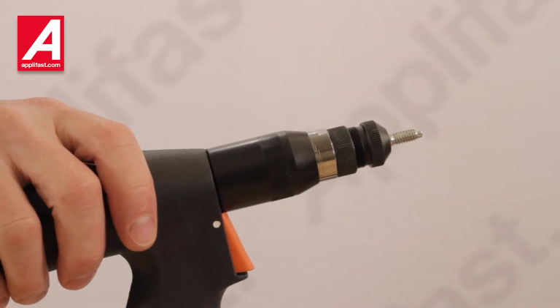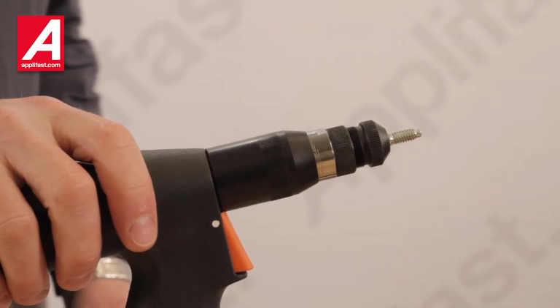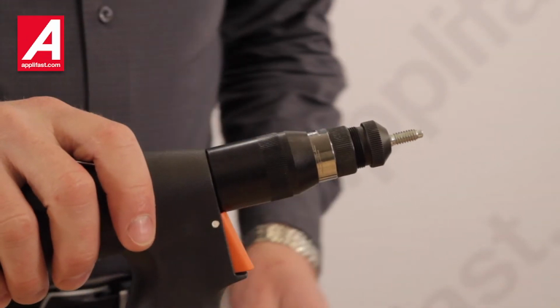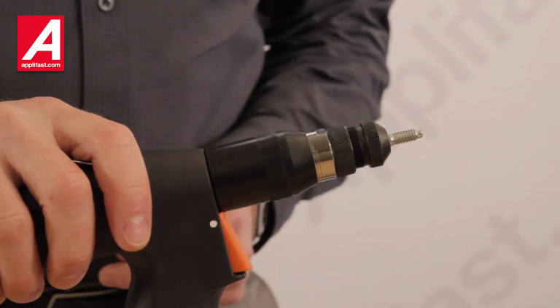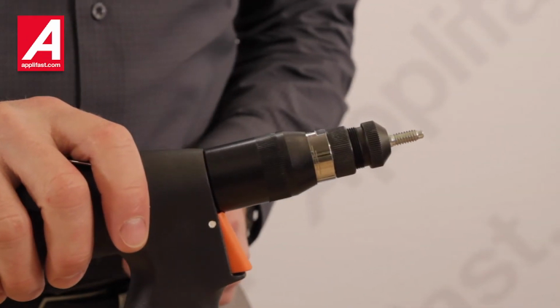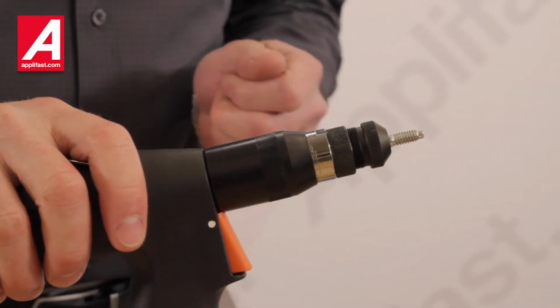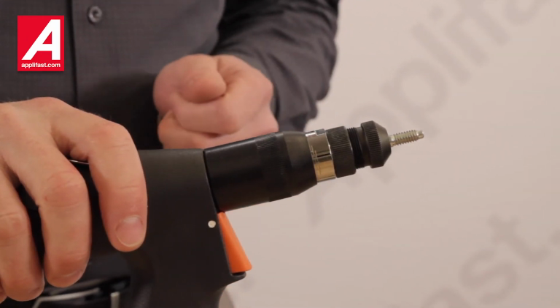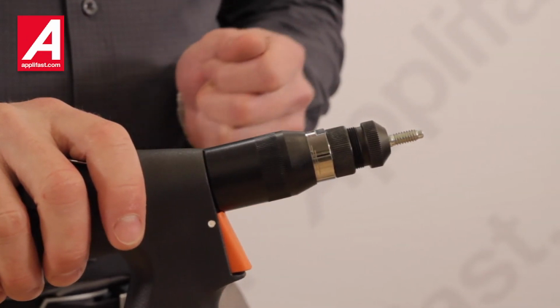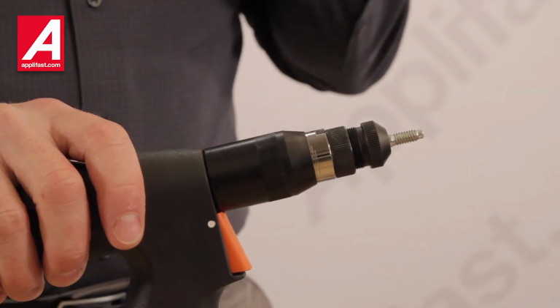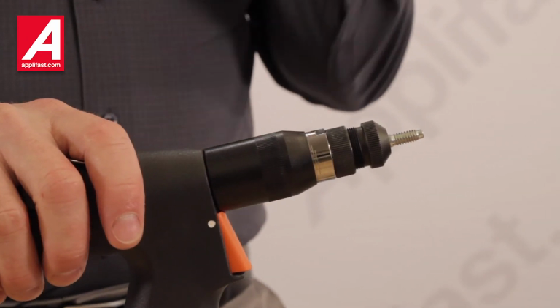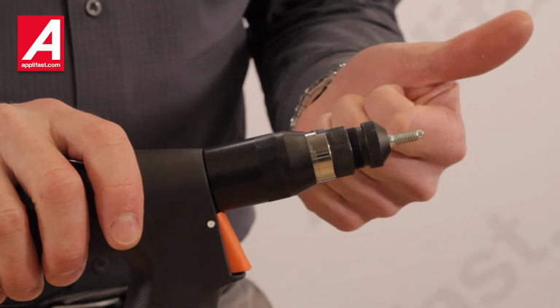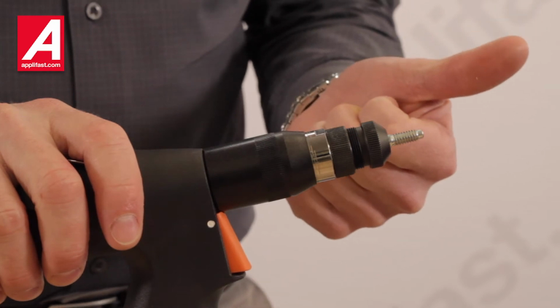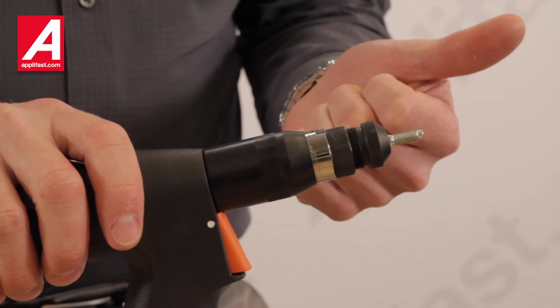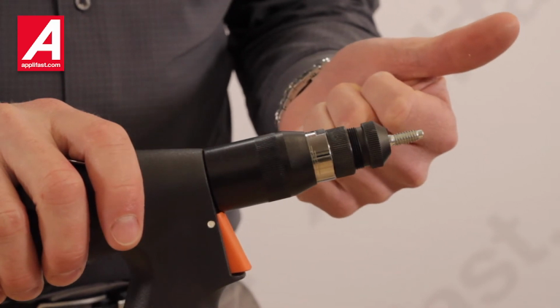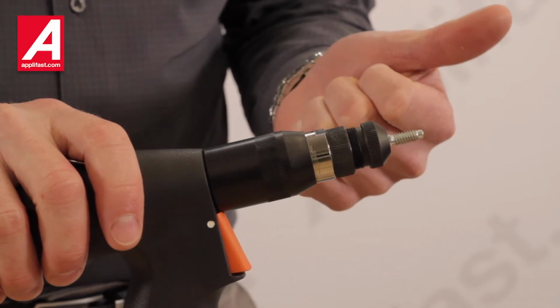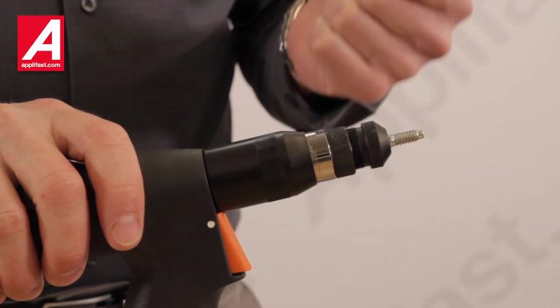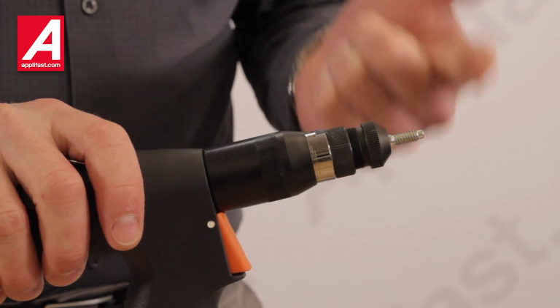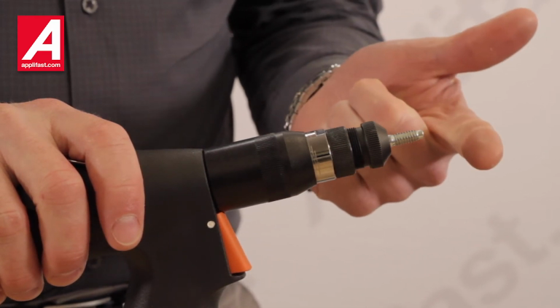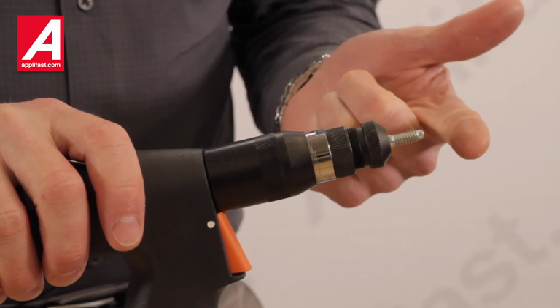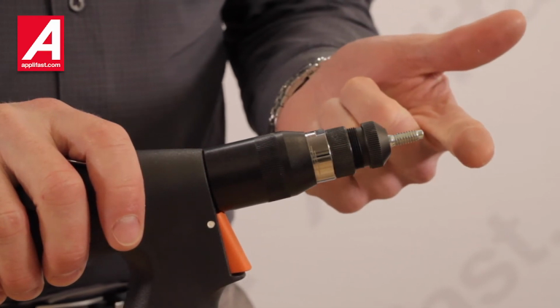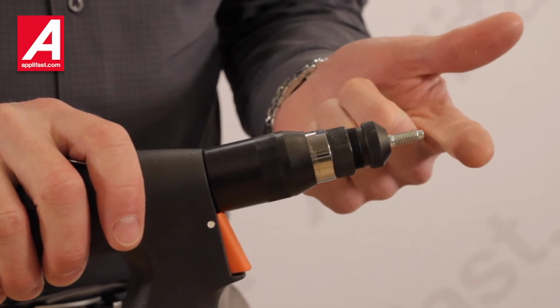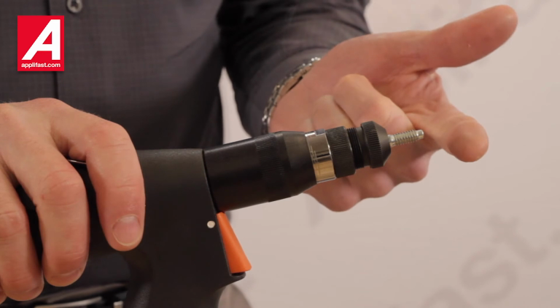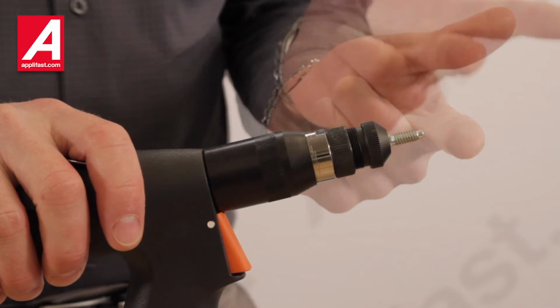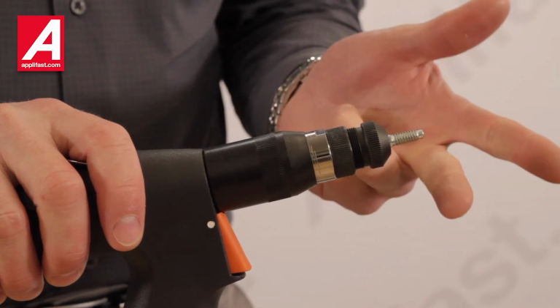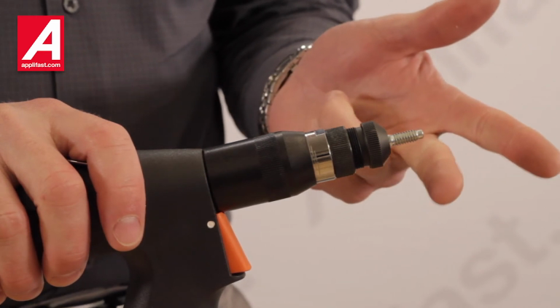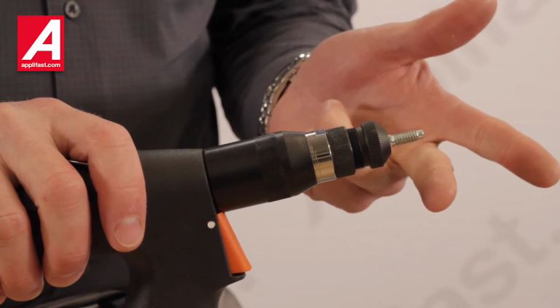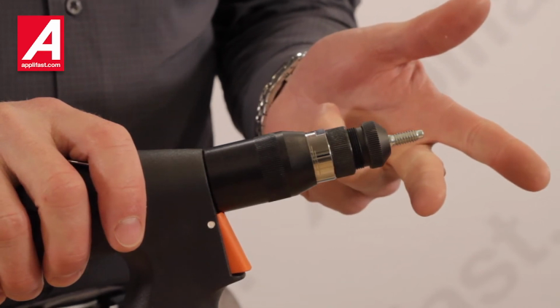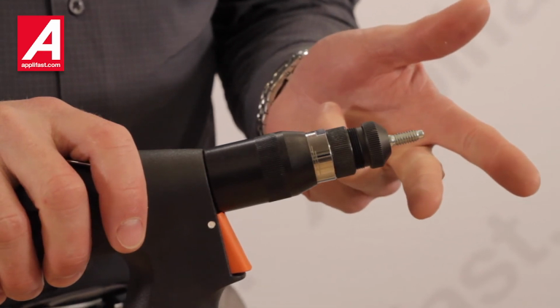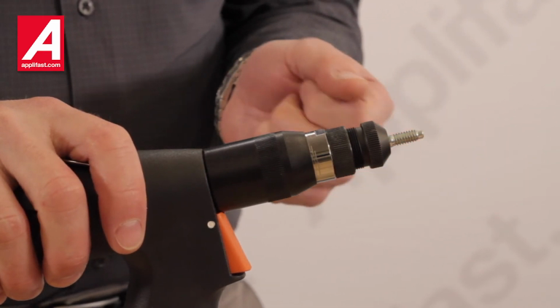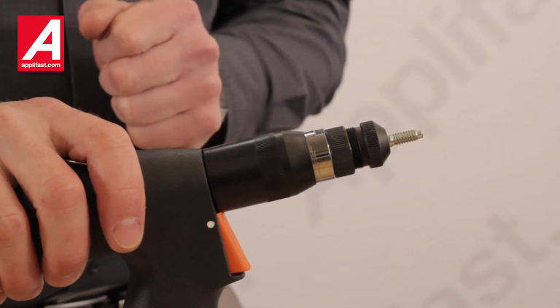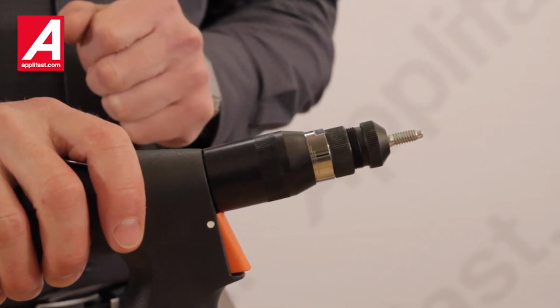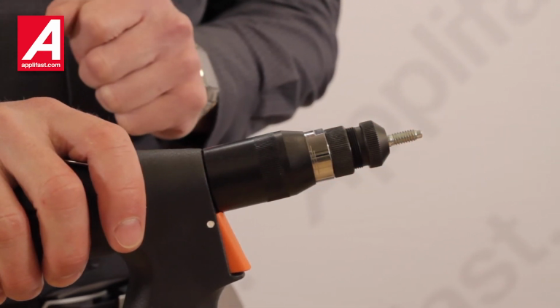In order to set up your tool for the nutsert you will be installing, you will need to know firstly the thread size of the insert, you'll need to know your material thickness that you'll be fastening it into, and you'll need to know the grip range of the fastener that you're installing into that material.